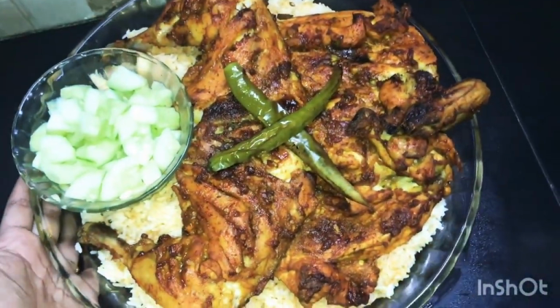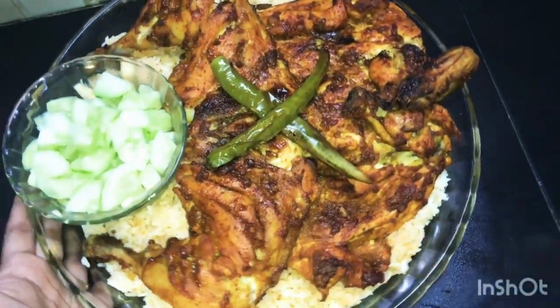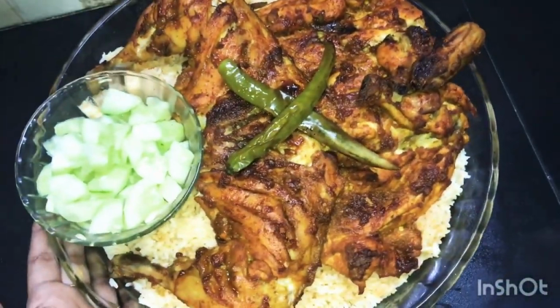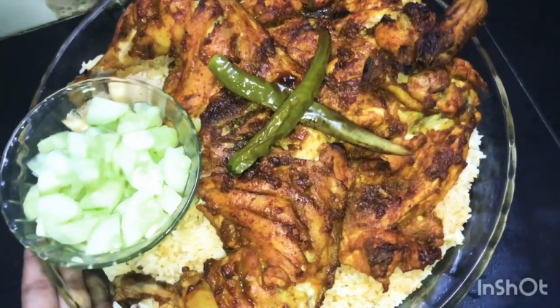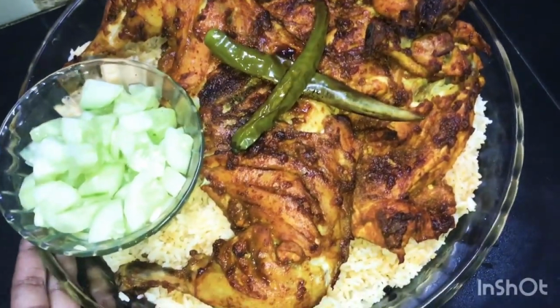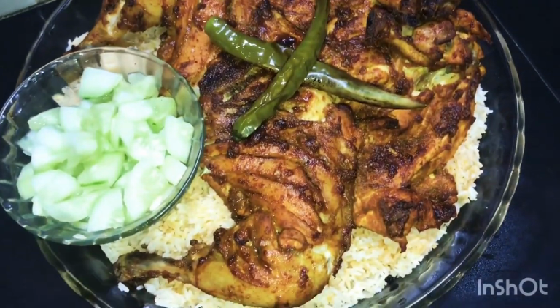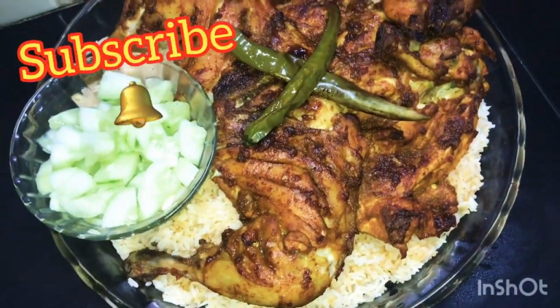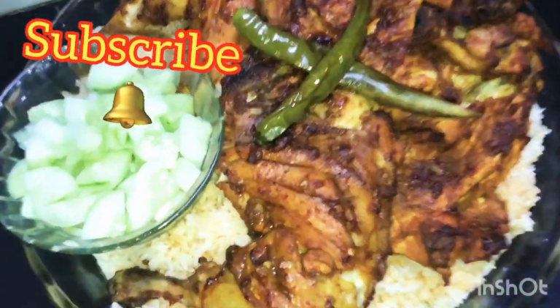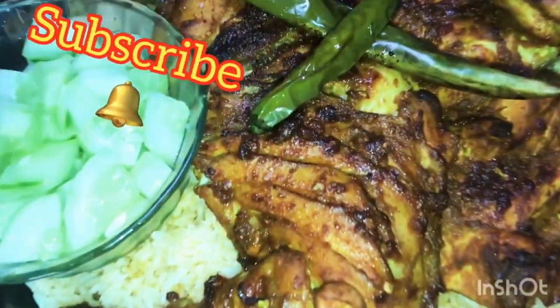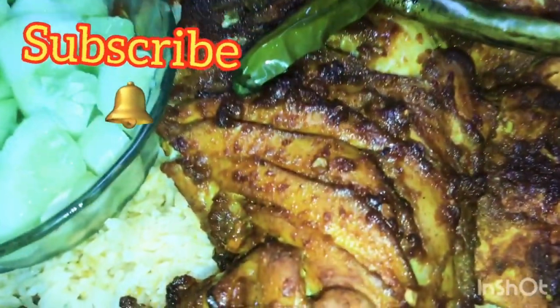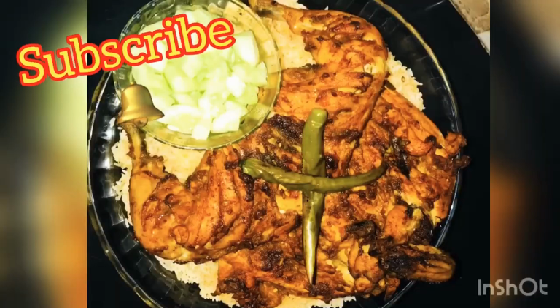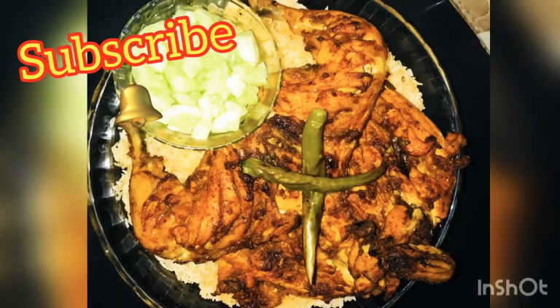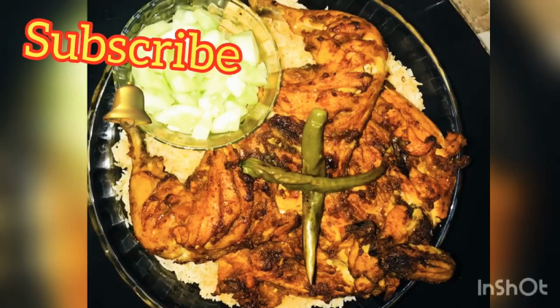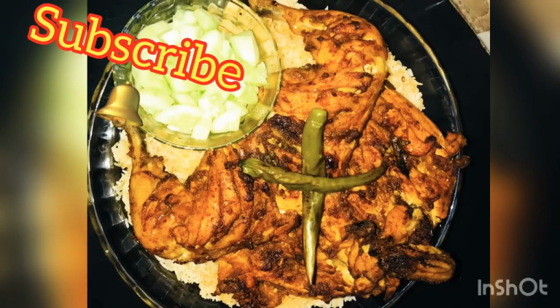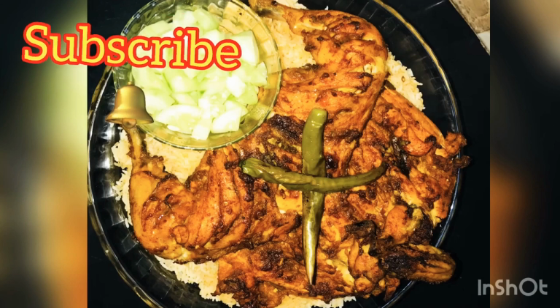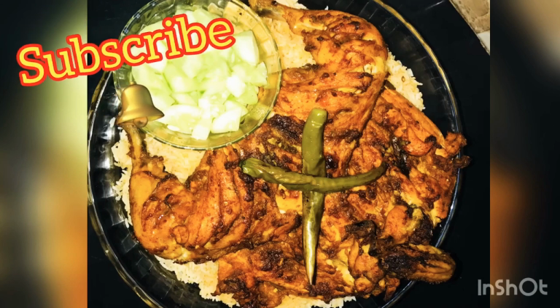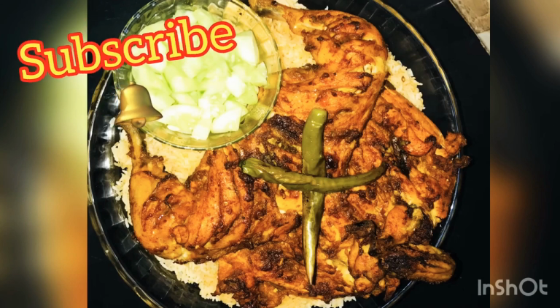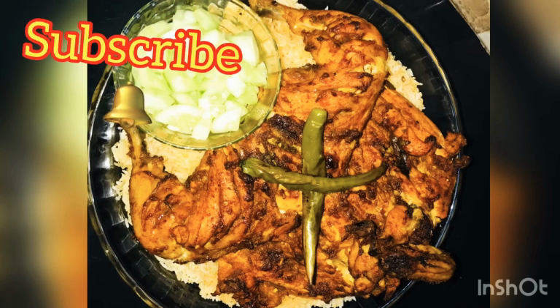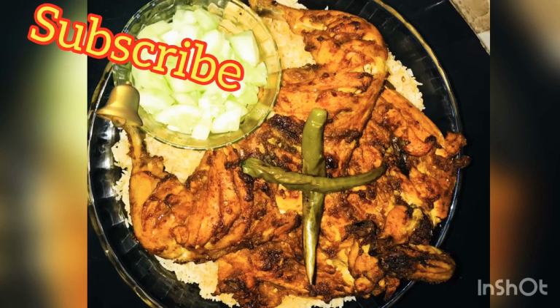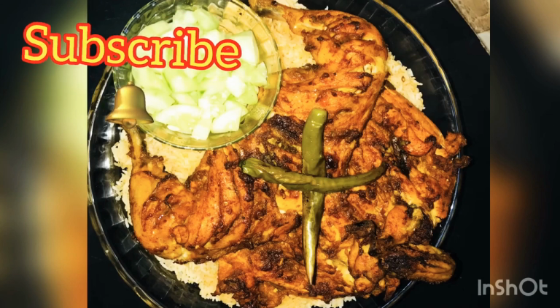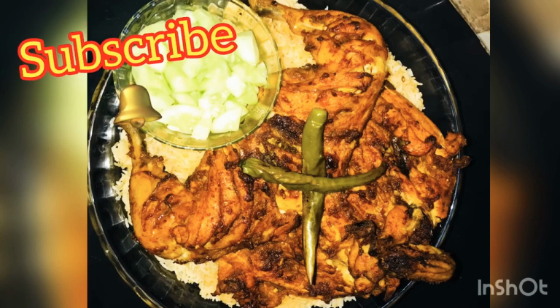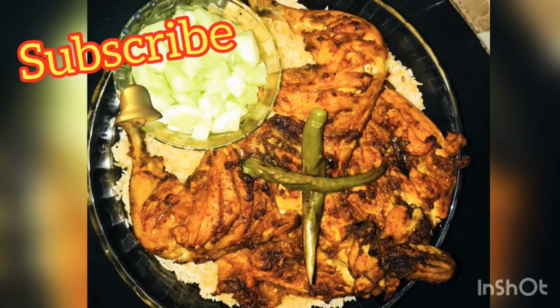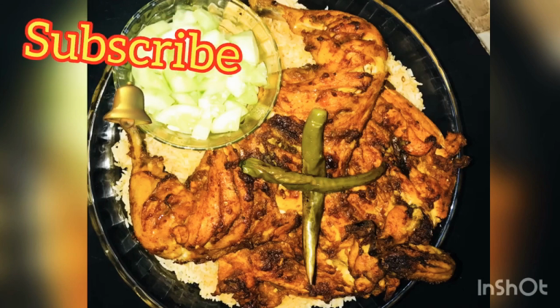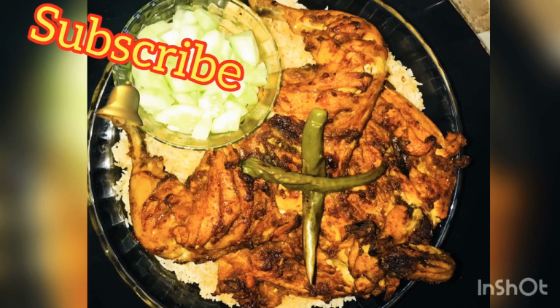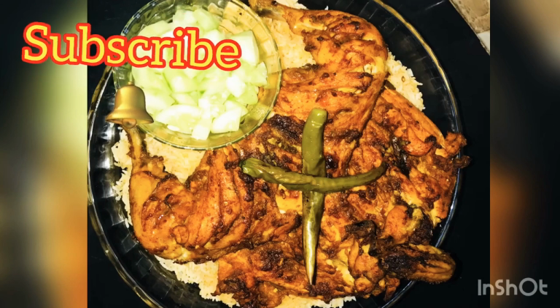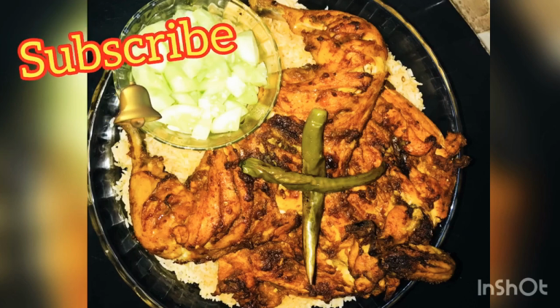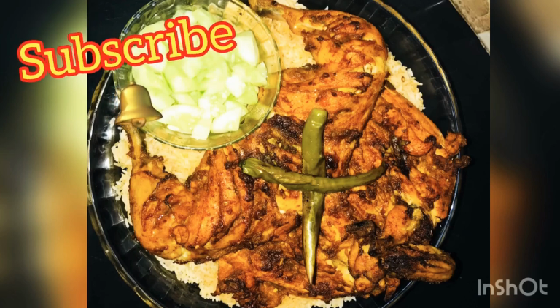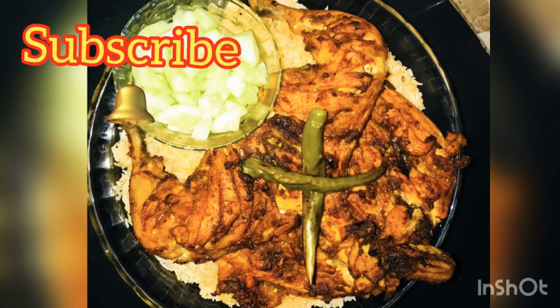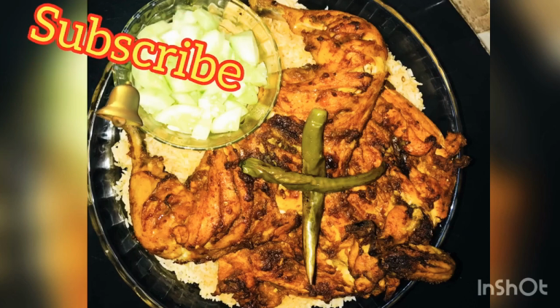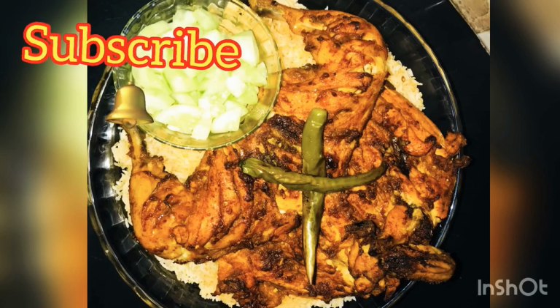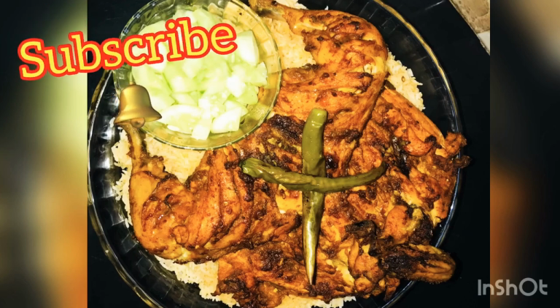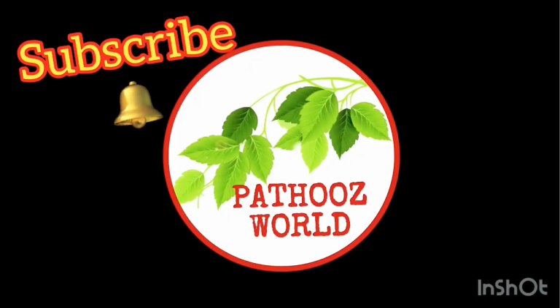If you want to subscribe to my channel, please subscribe. Thank you!